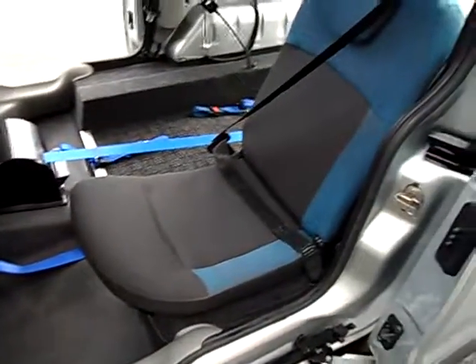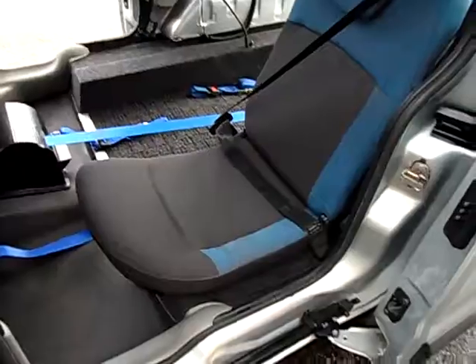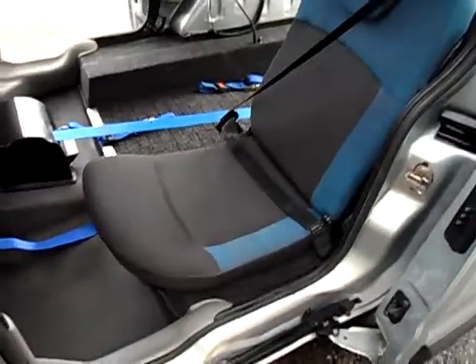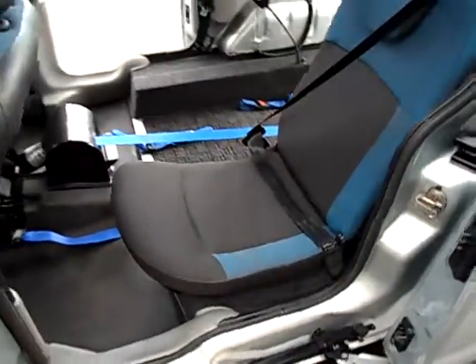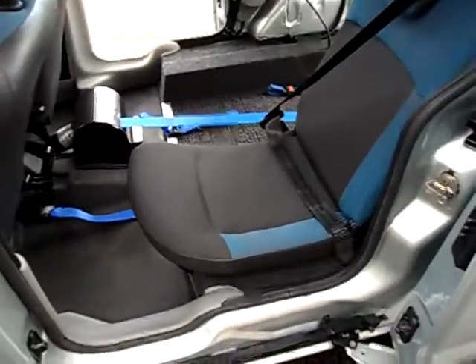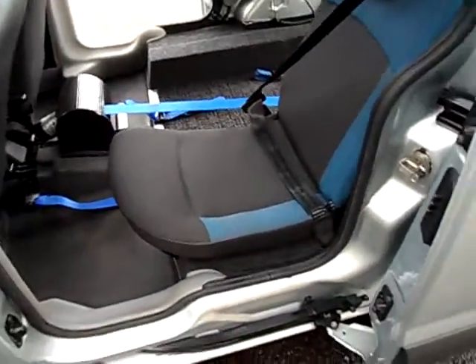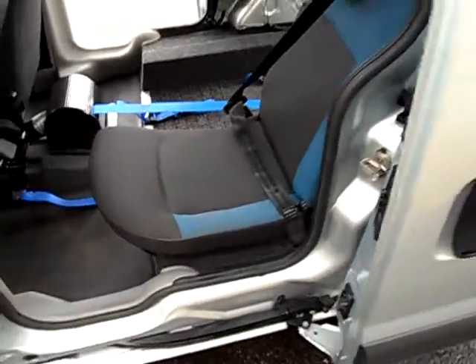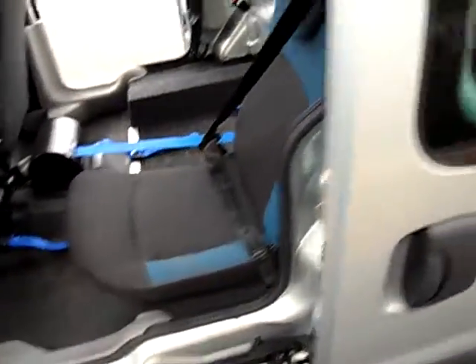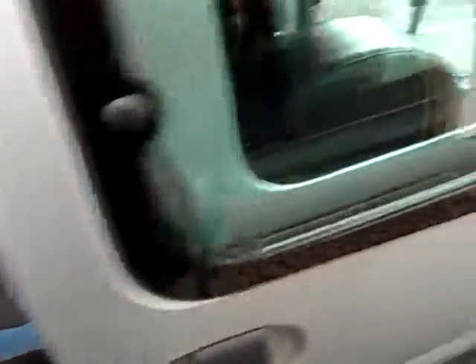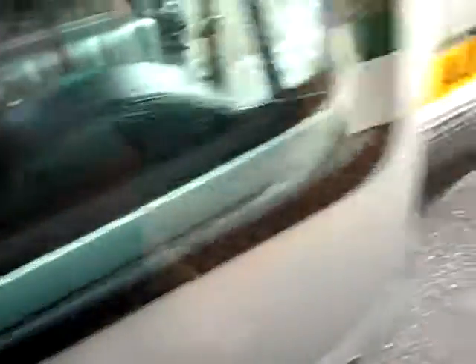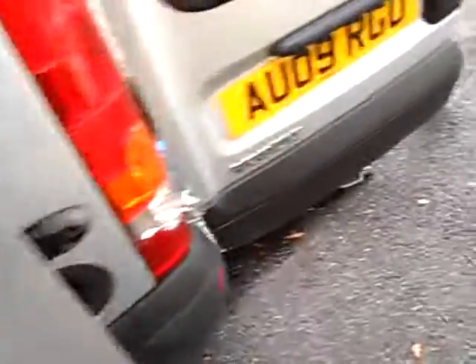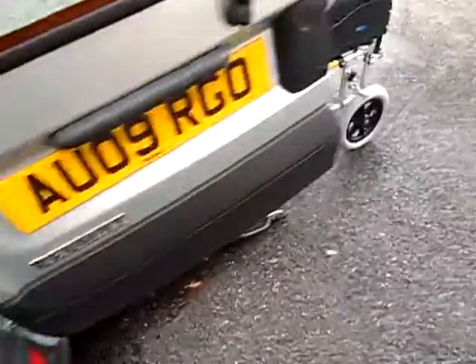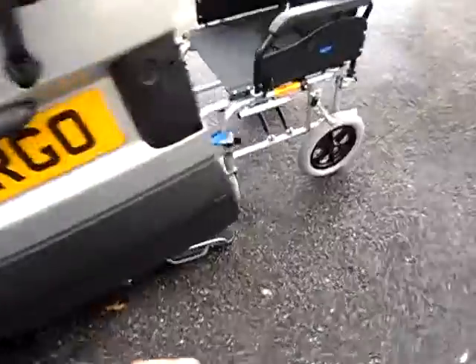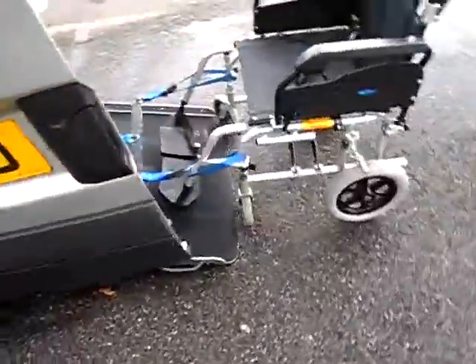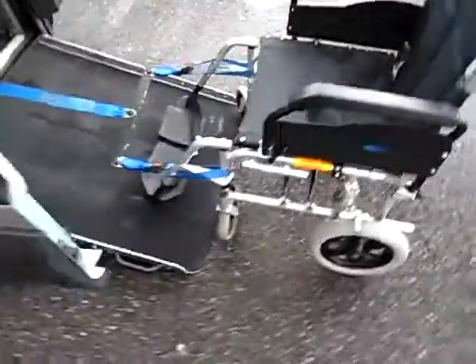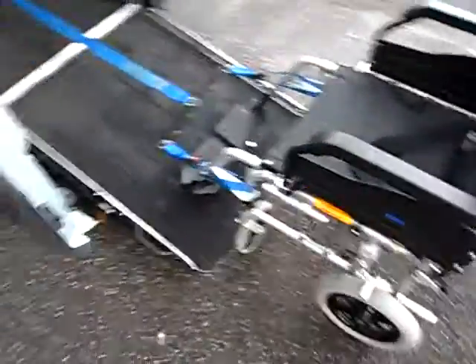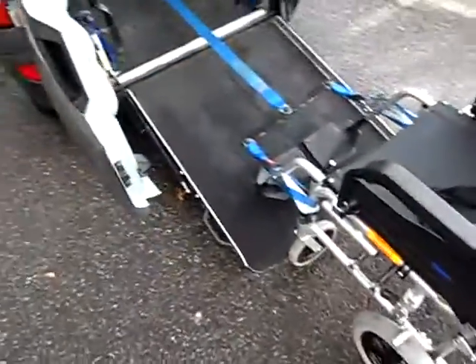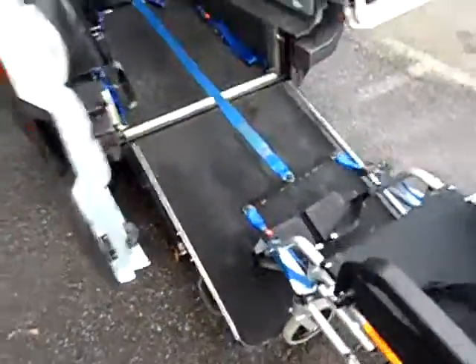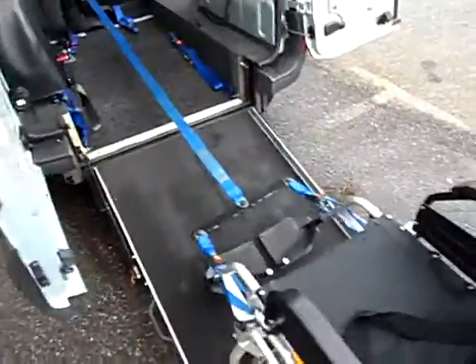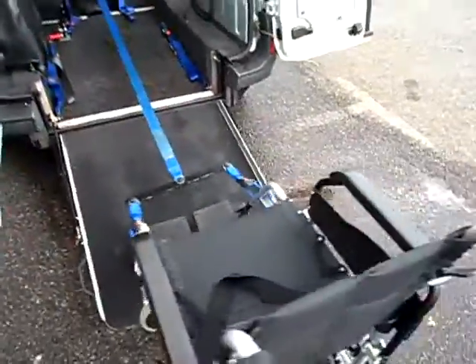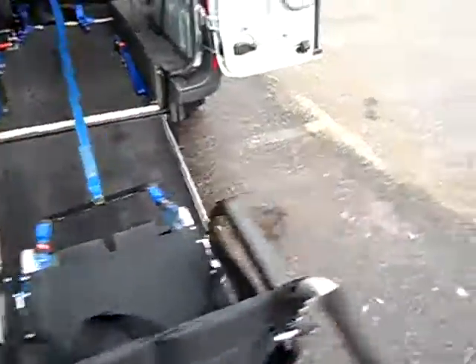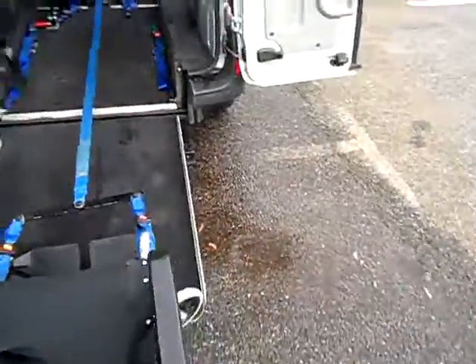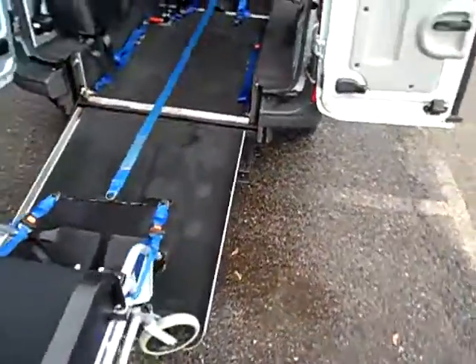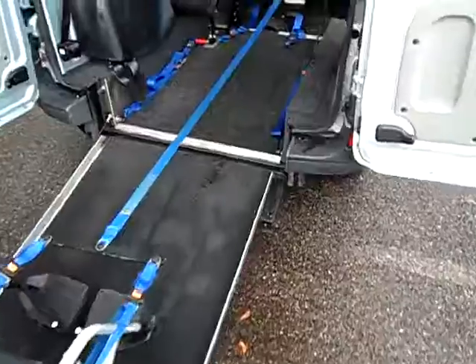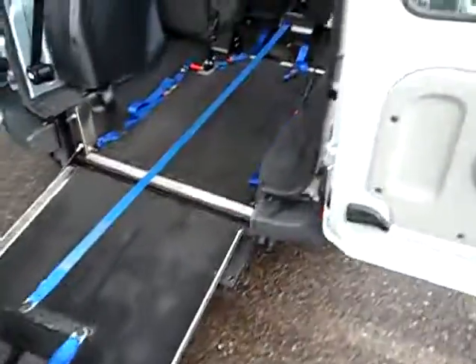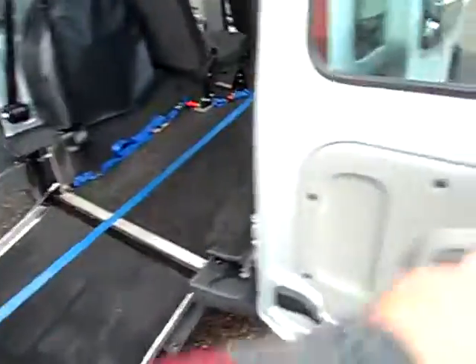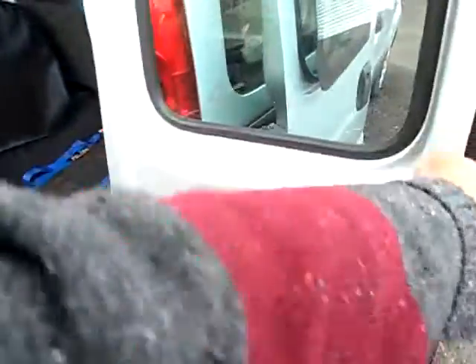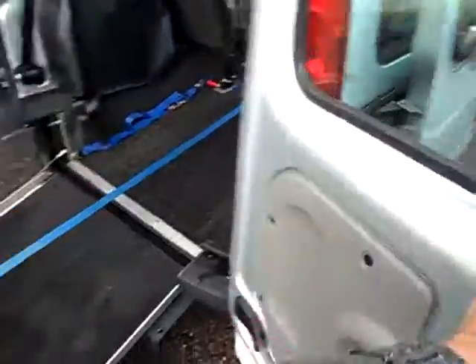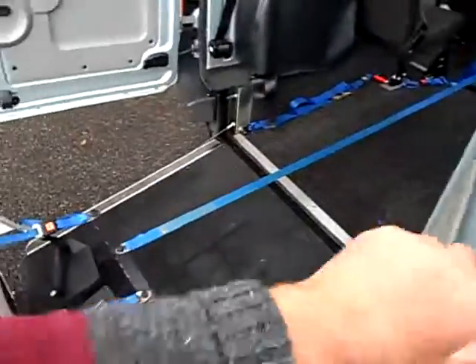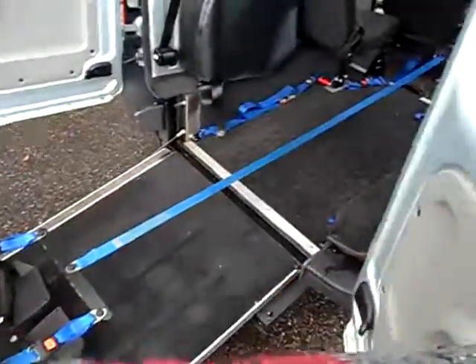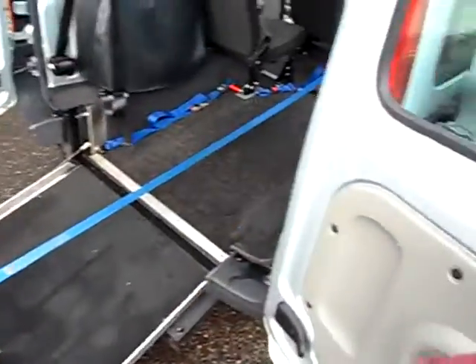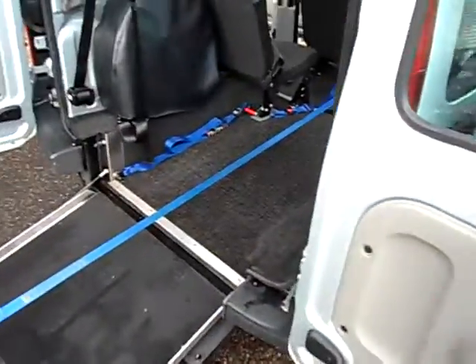Now this car will seat three people plus a mobility scooter or wheelchair. It's a six-door model, which means we've got two small doors at the back, so there's no heavy lifting.